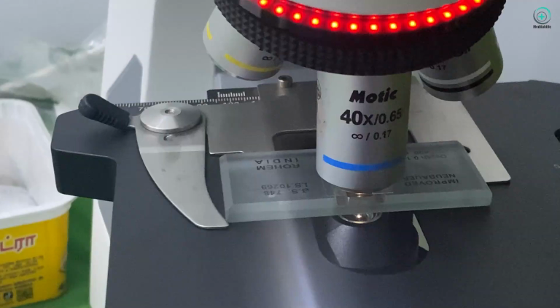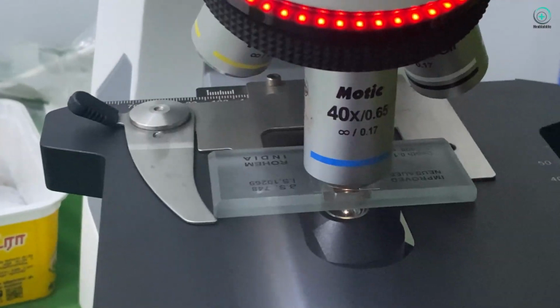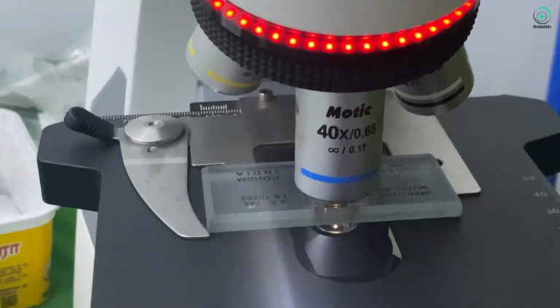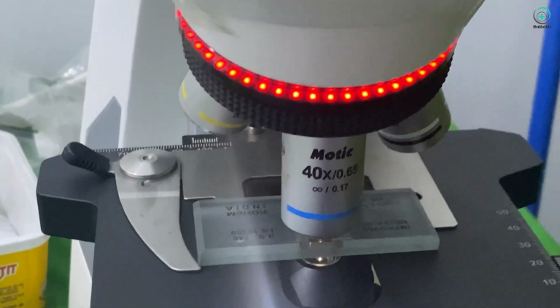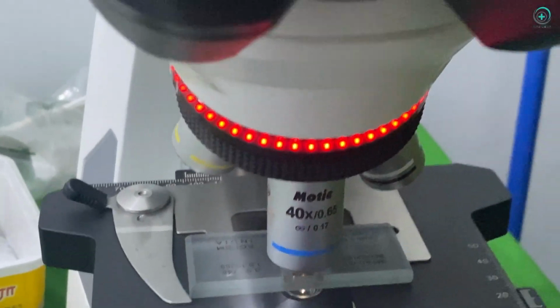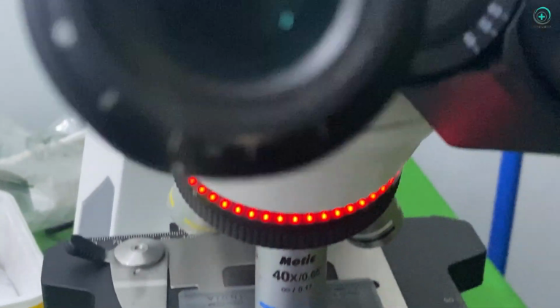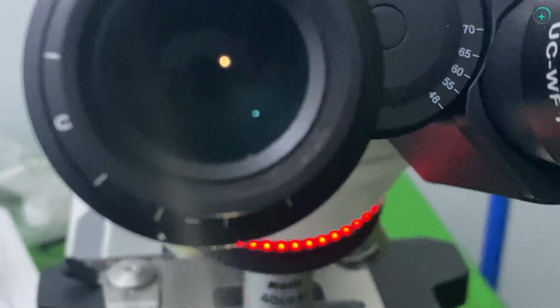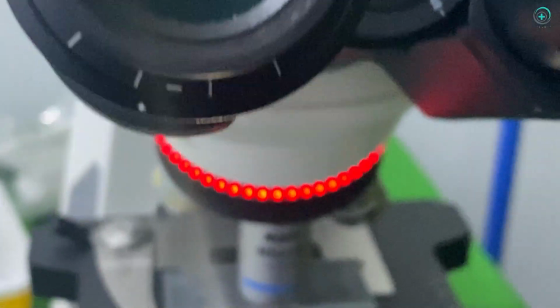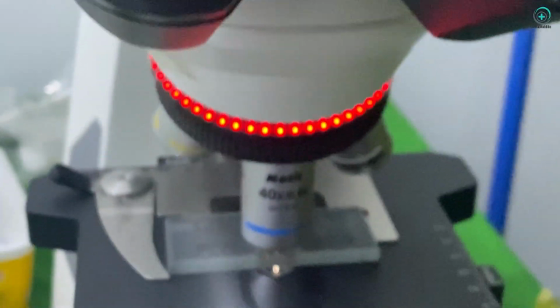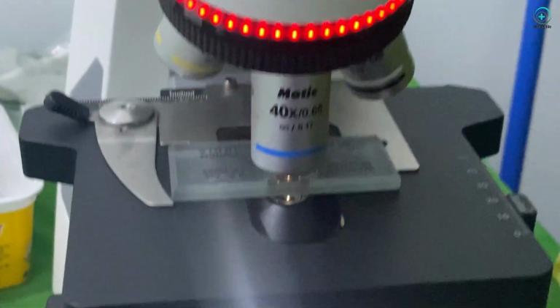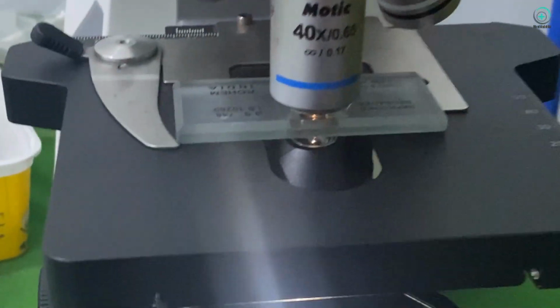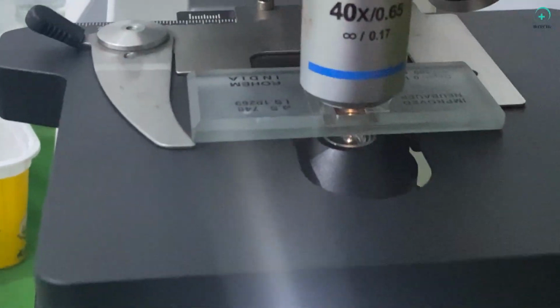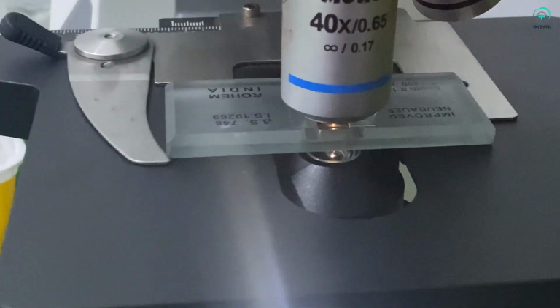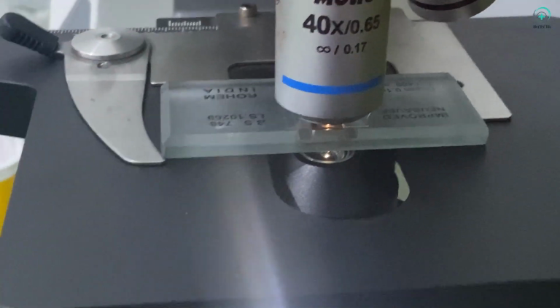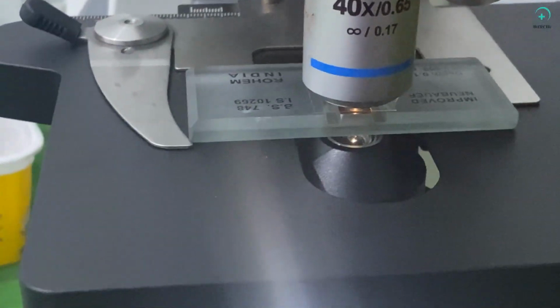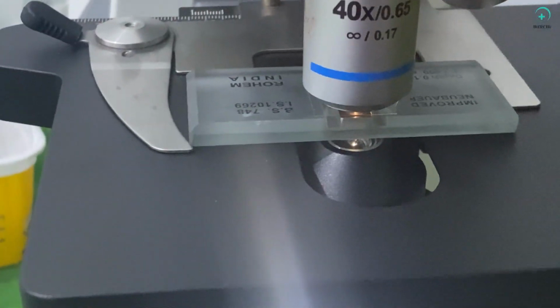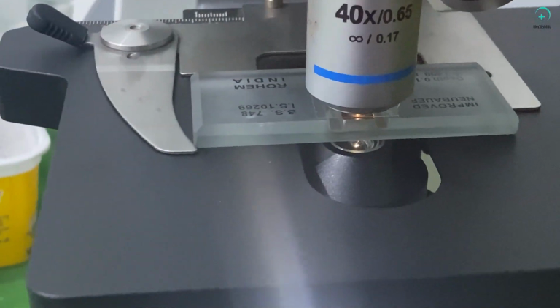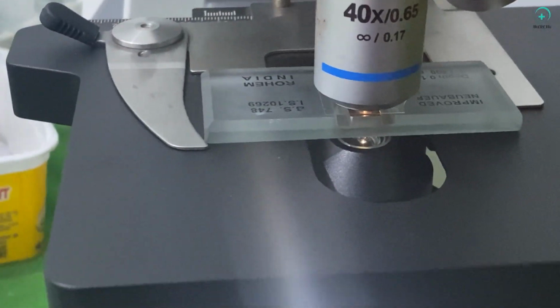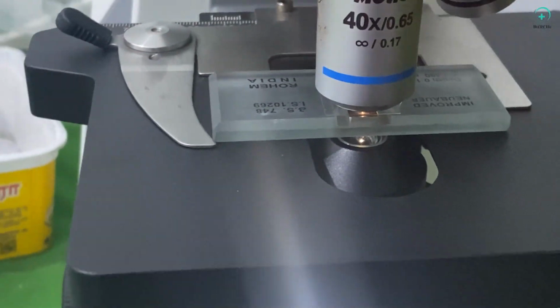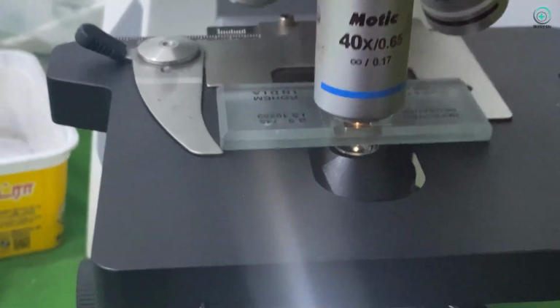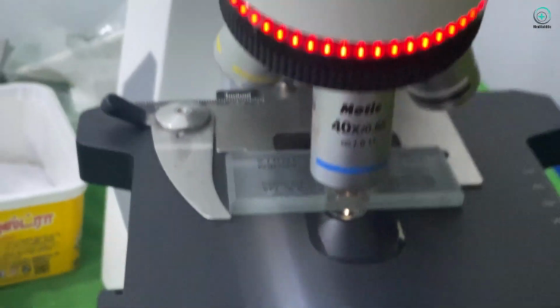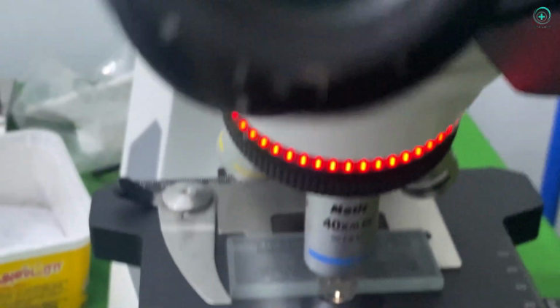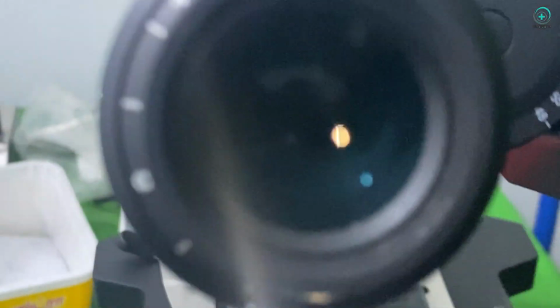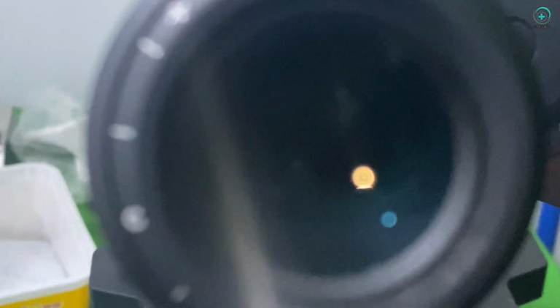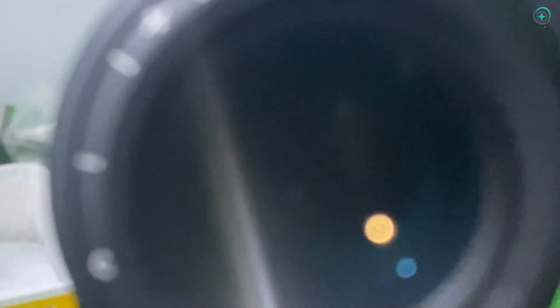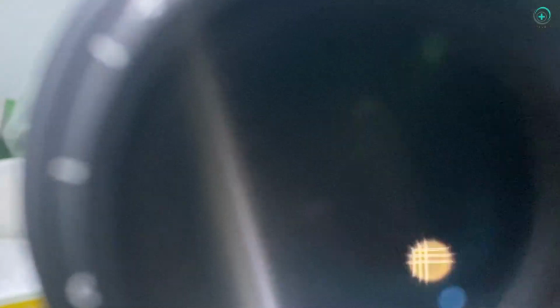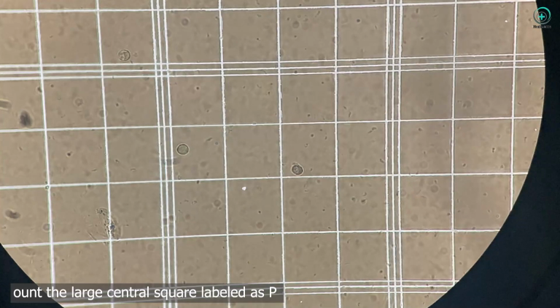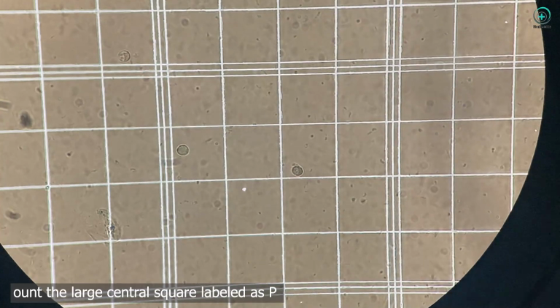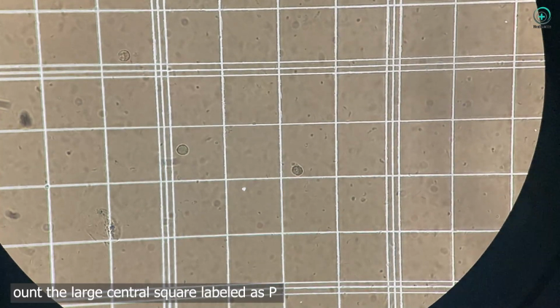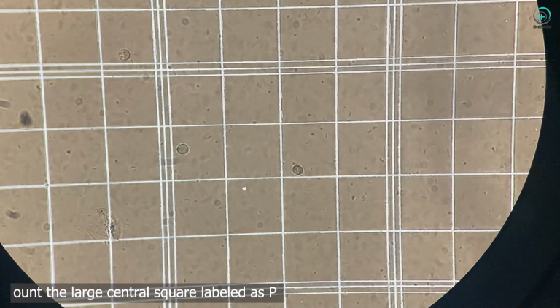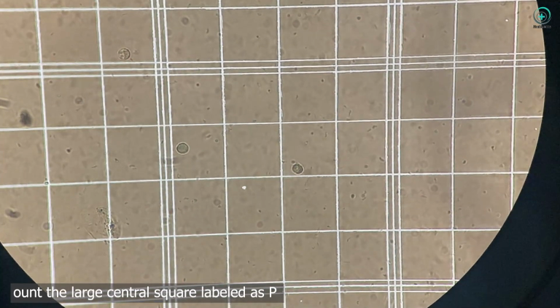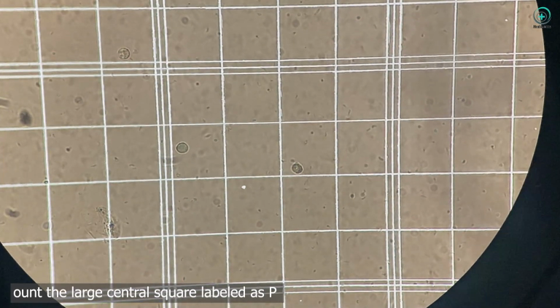Step 6: Platelet counting. Time to count the platelets. Under a microscope, we focus on the central square labeled P.